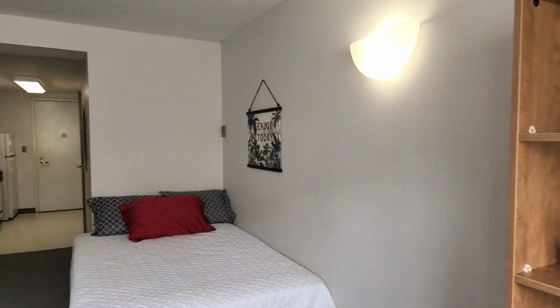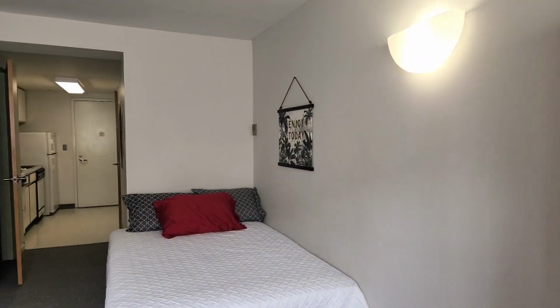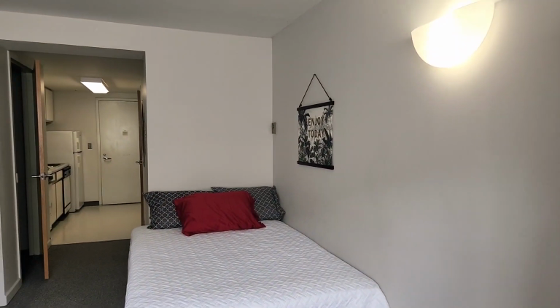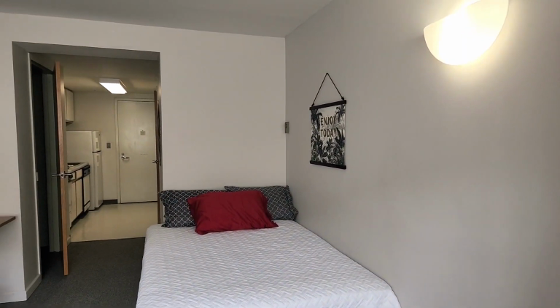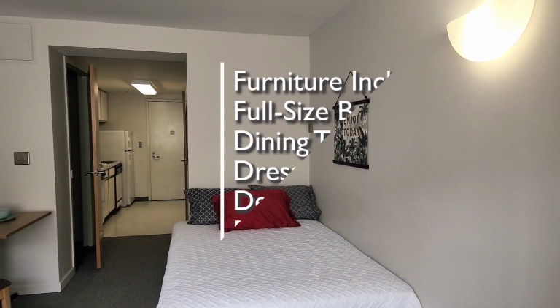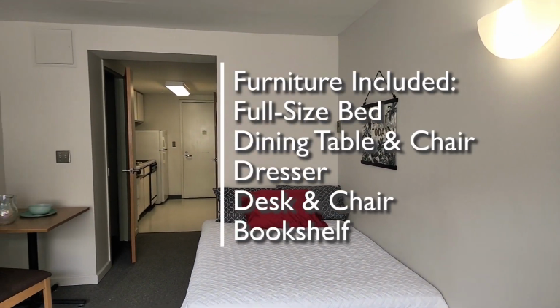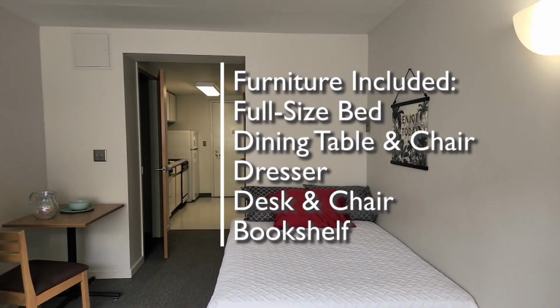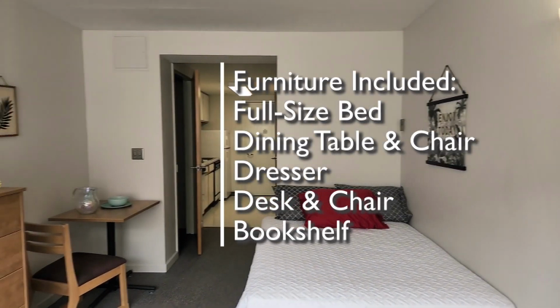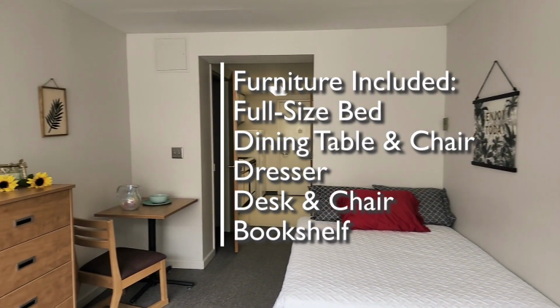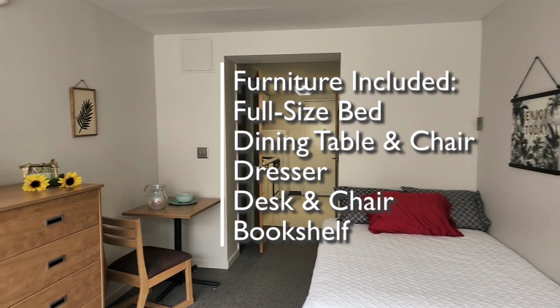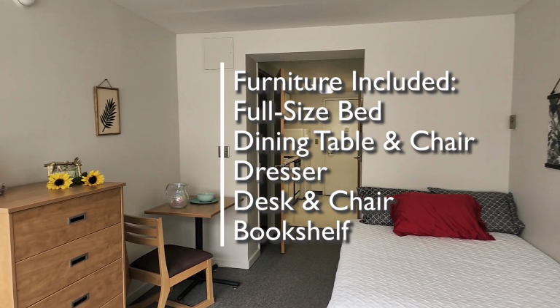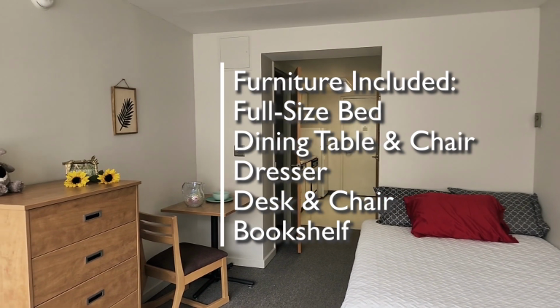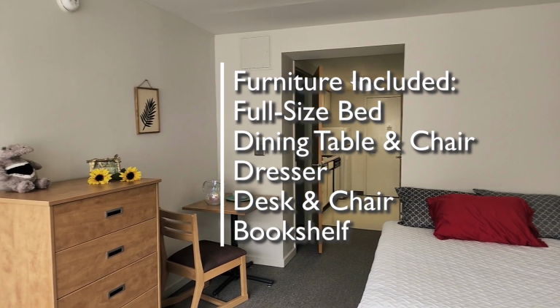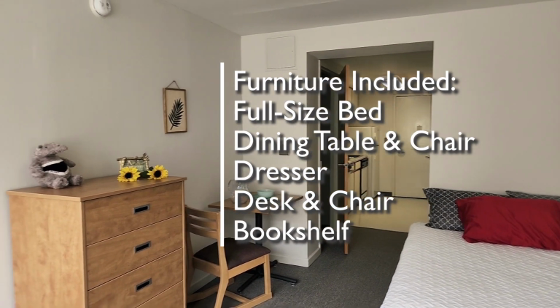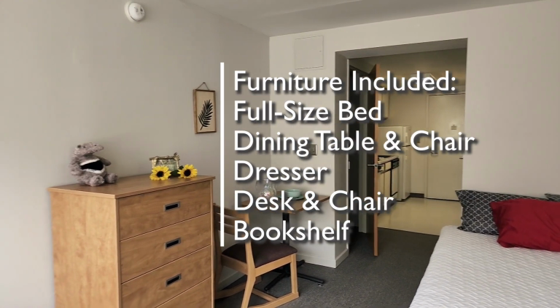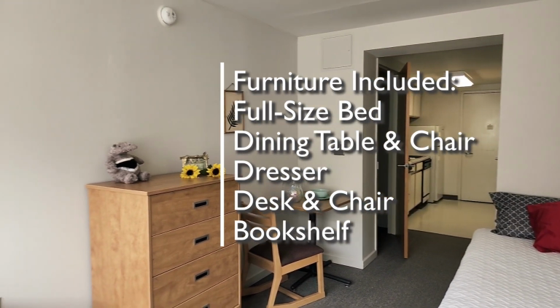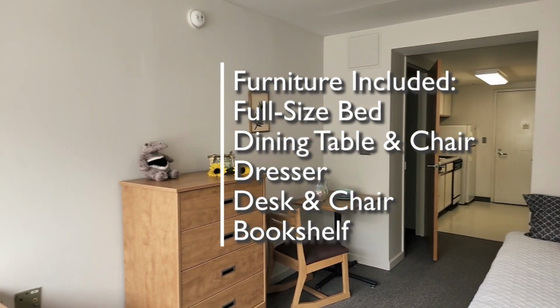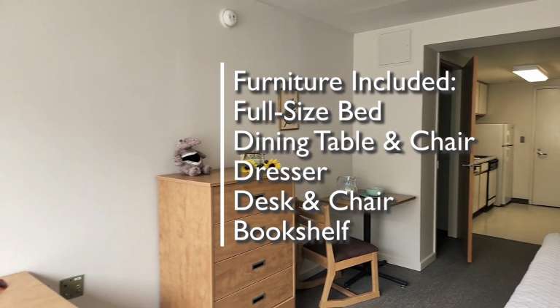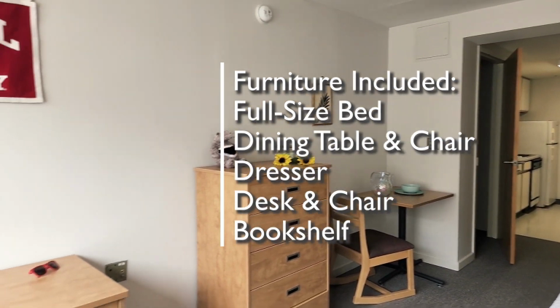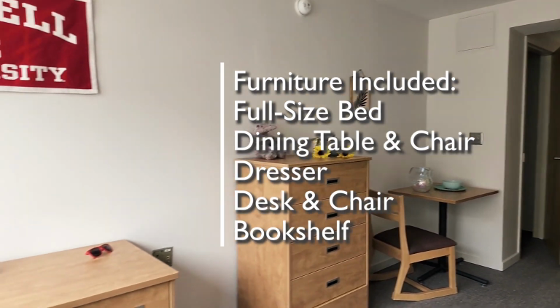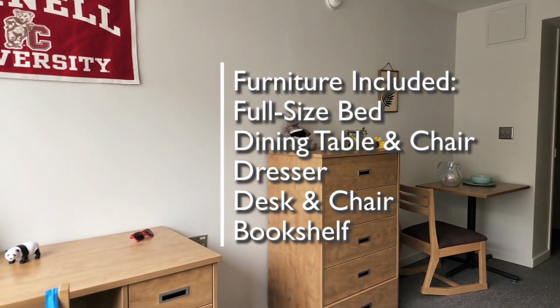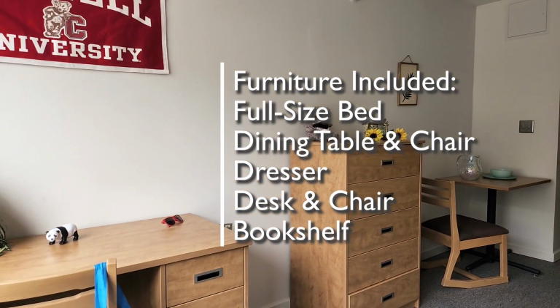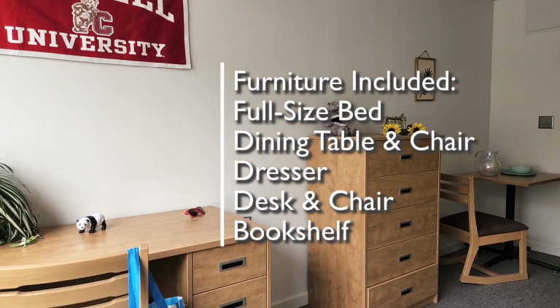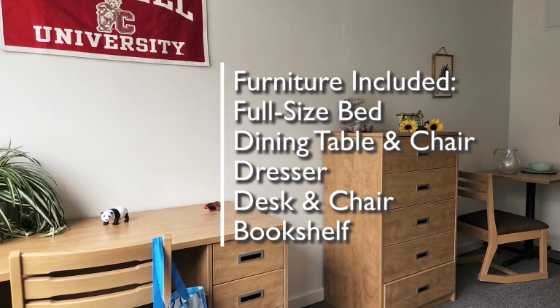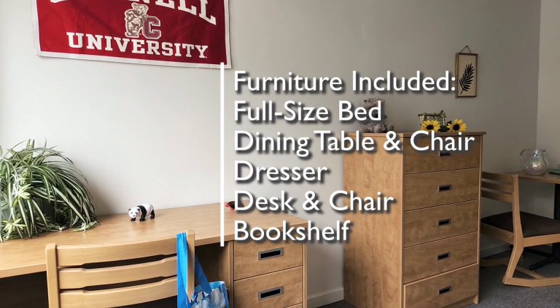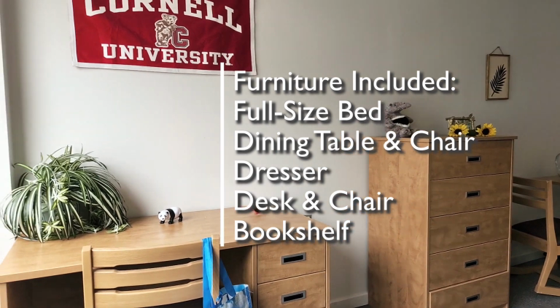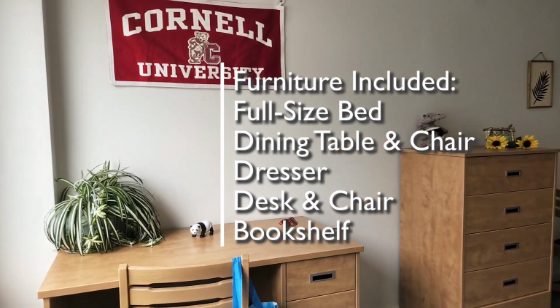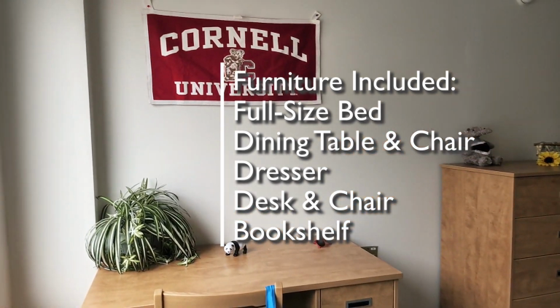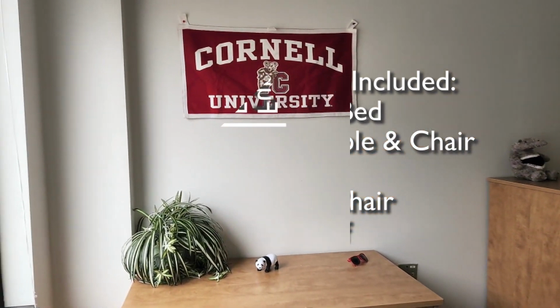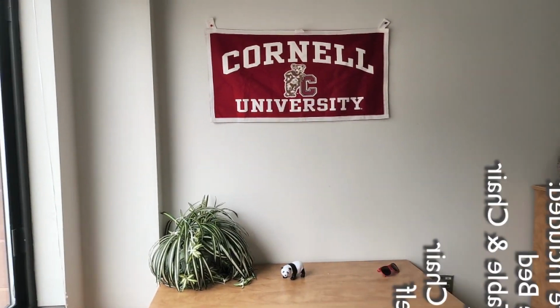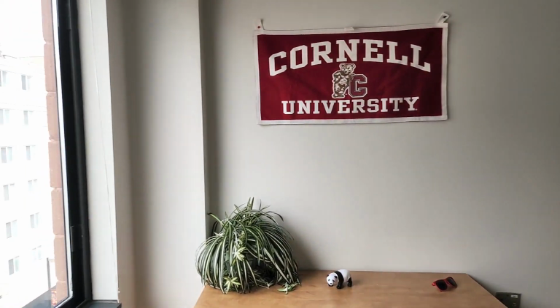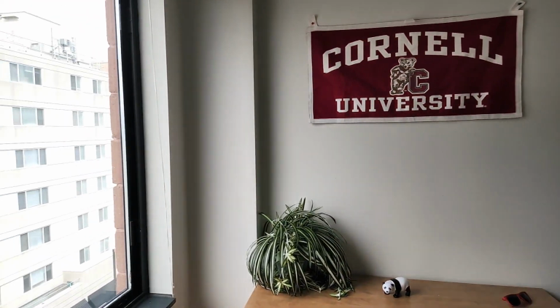You can see we've got the bed over here. There will always be the dining table and chairs. There's the dresser, you can see the desk and chair, and we've gone by the bookshelf.